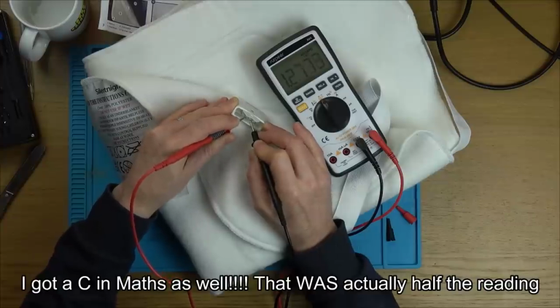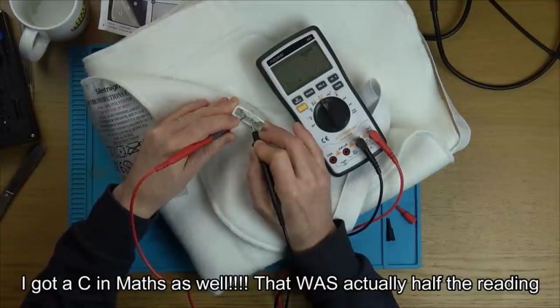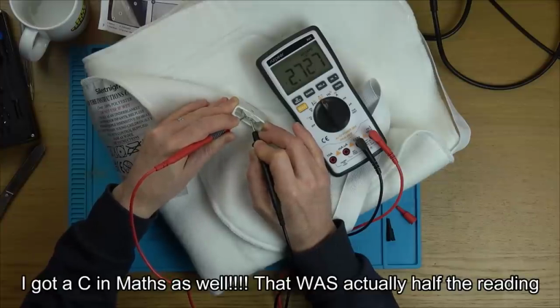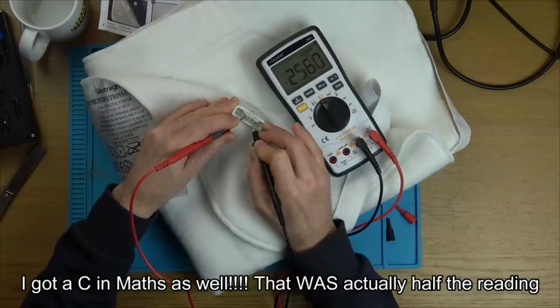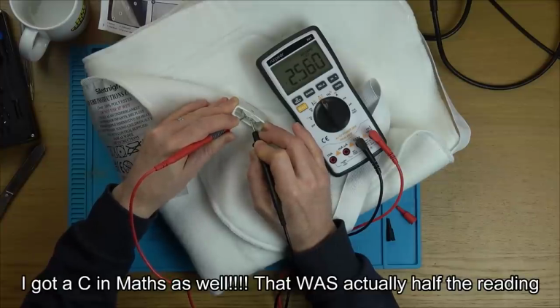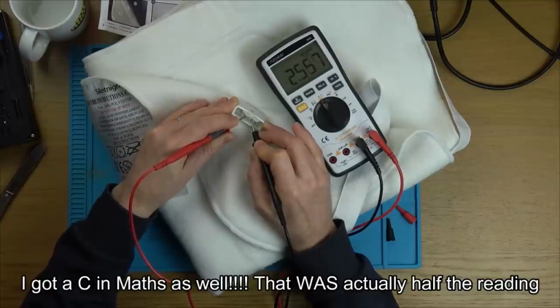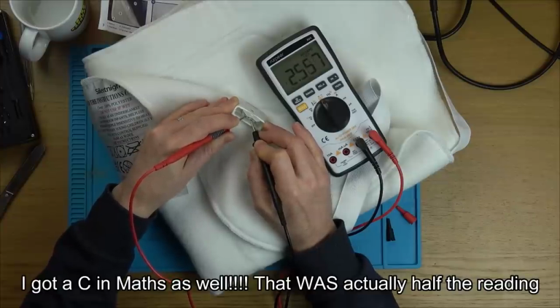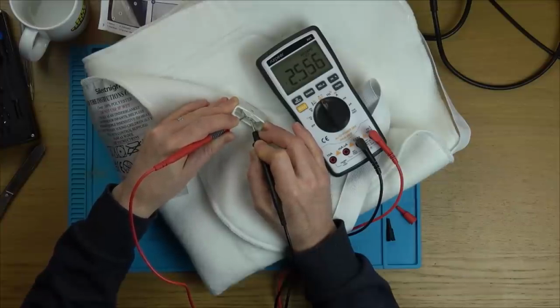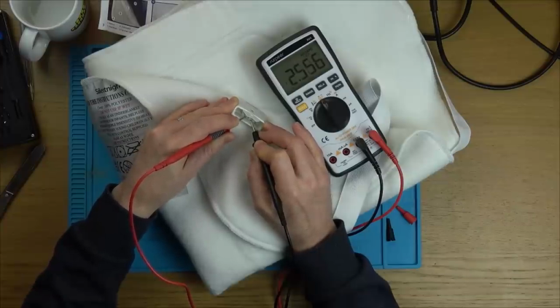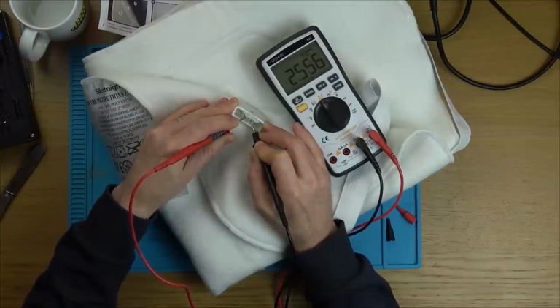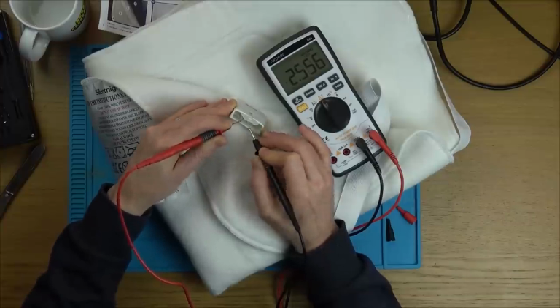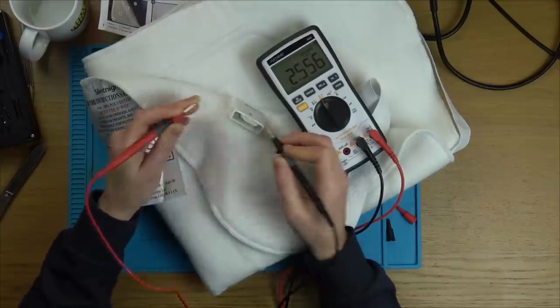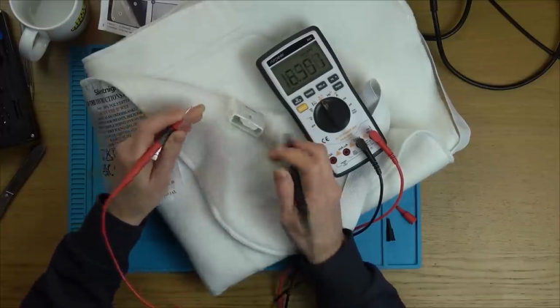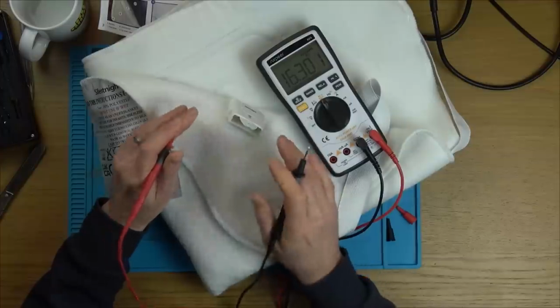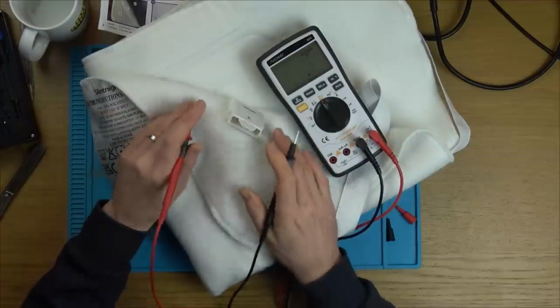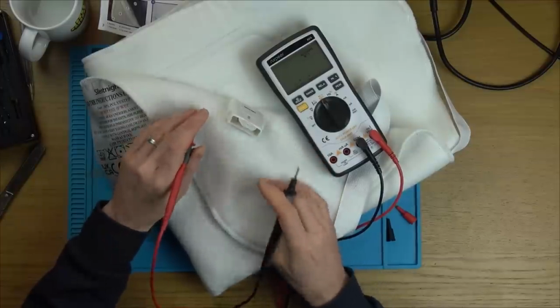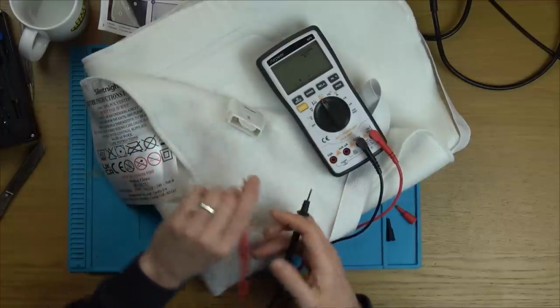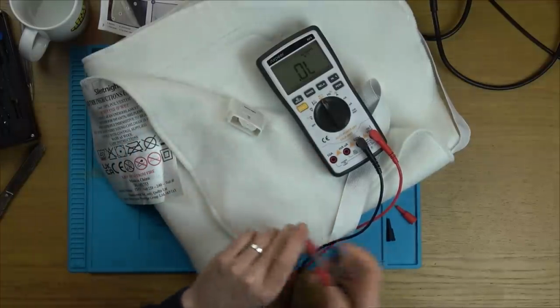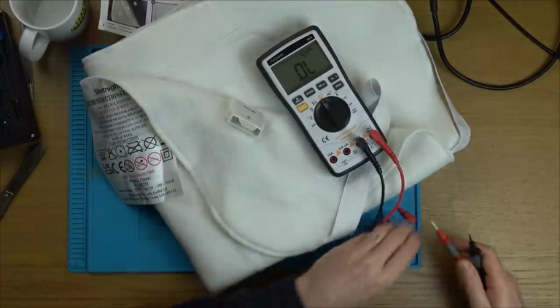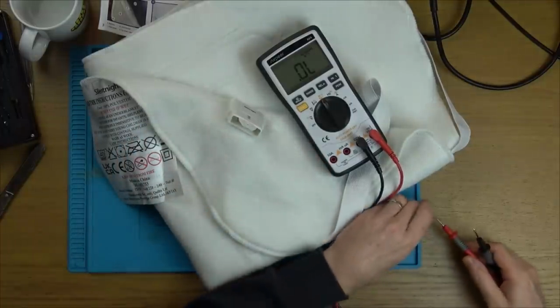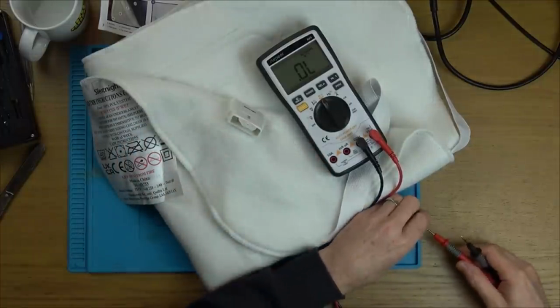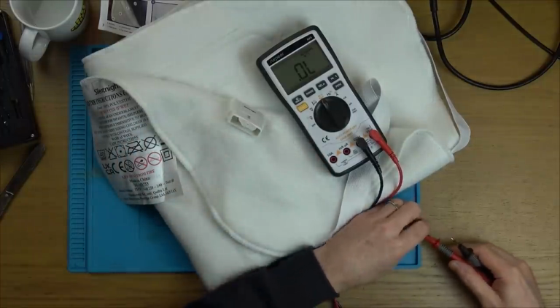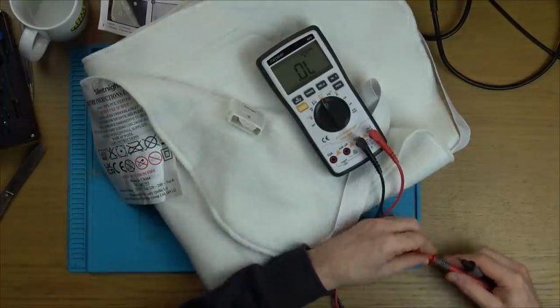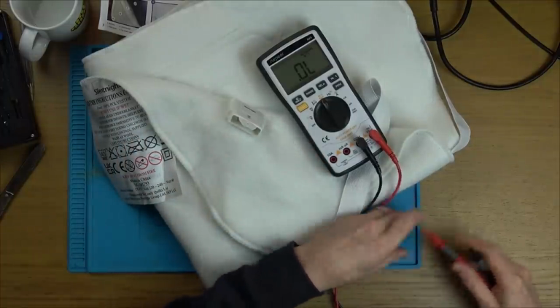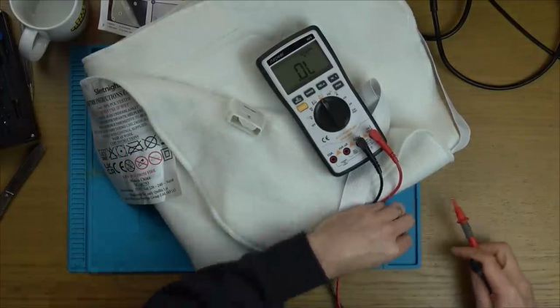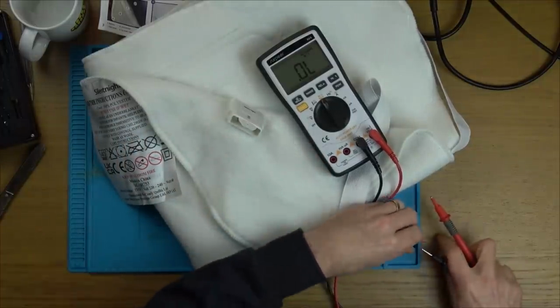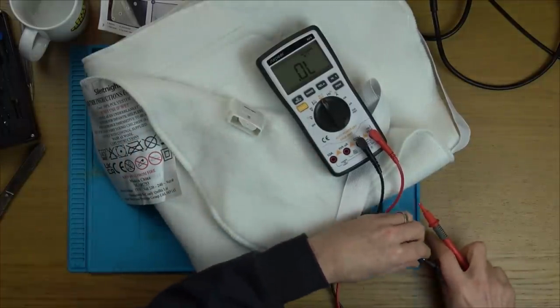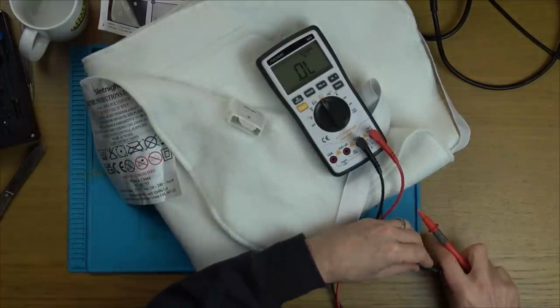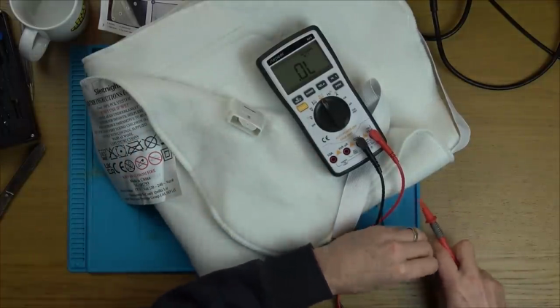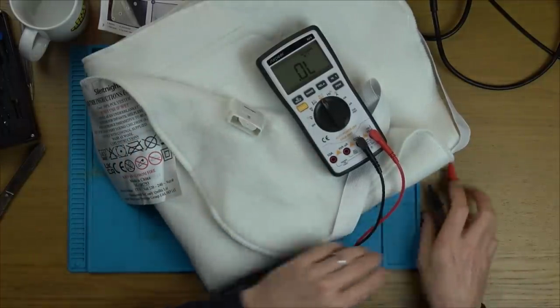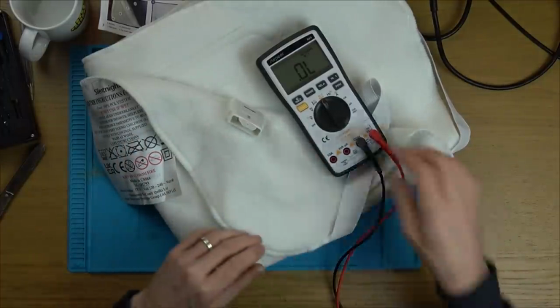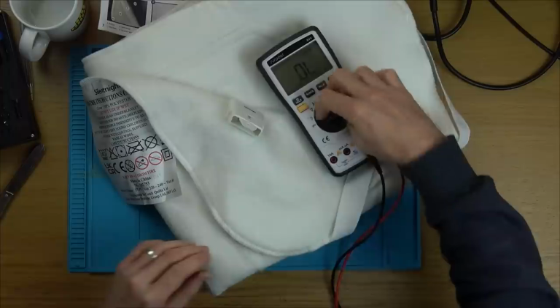We got readings on the outer two and those ones there. I don't know what they should be reading, but it's not open, which tells me the blanket itself is going to be okay. Now let's see what's happening with this control box.